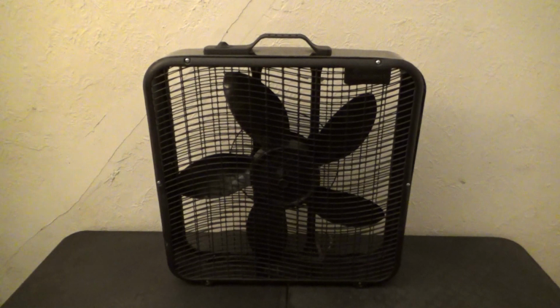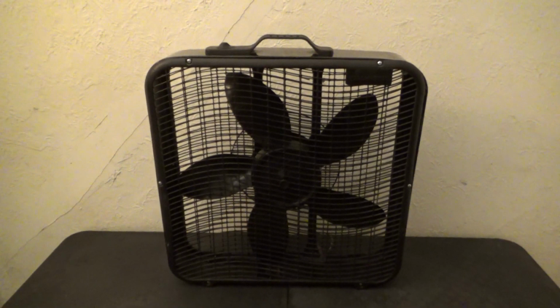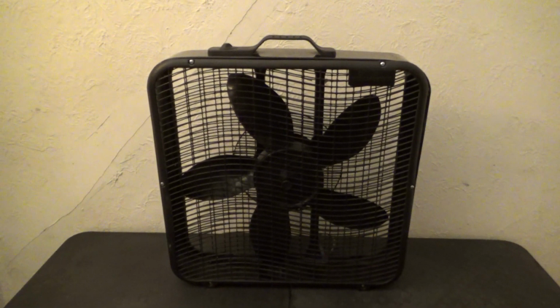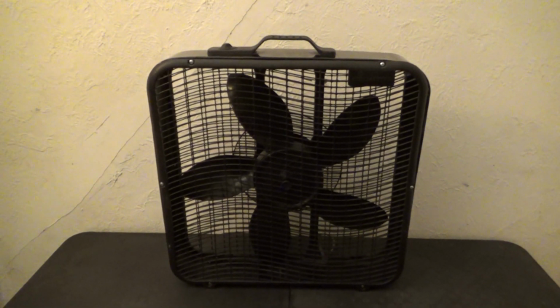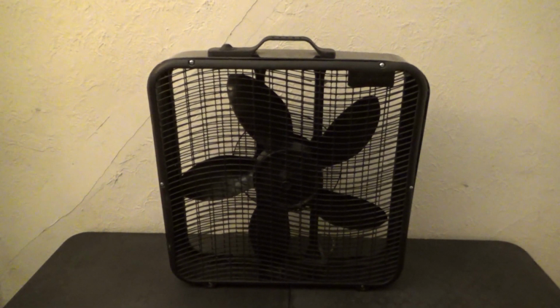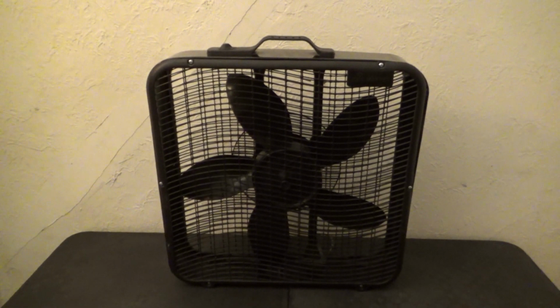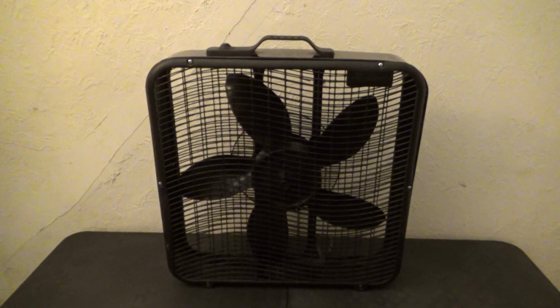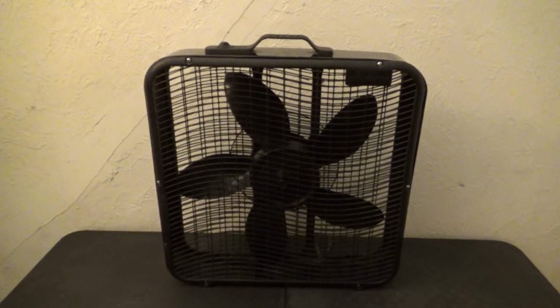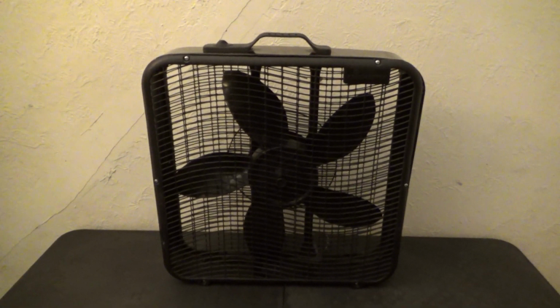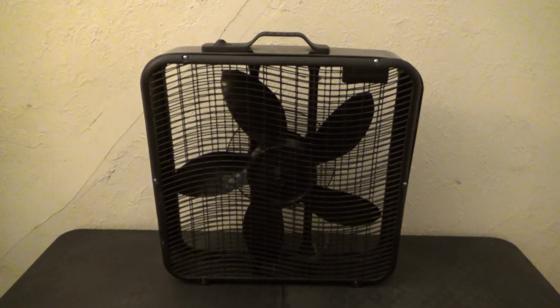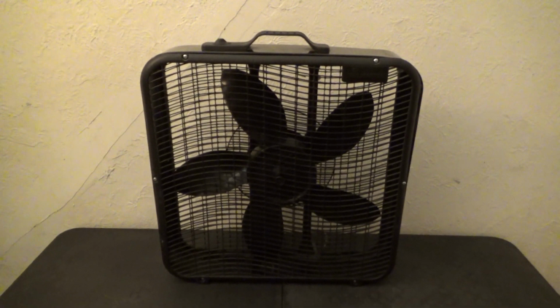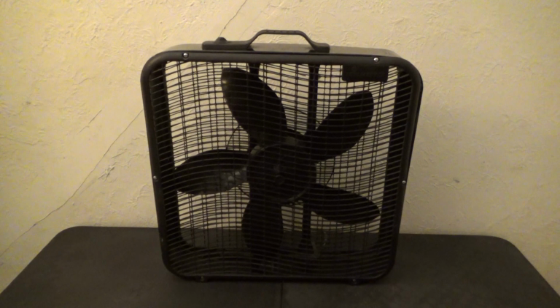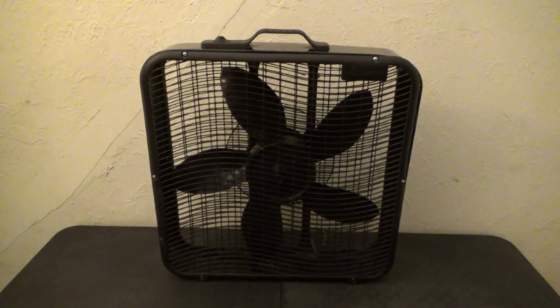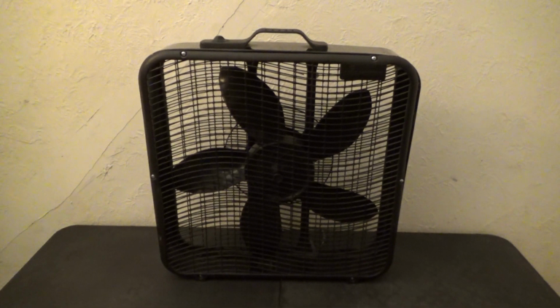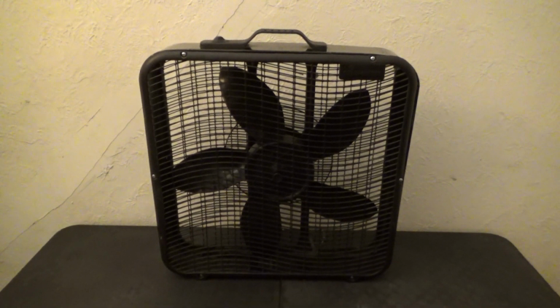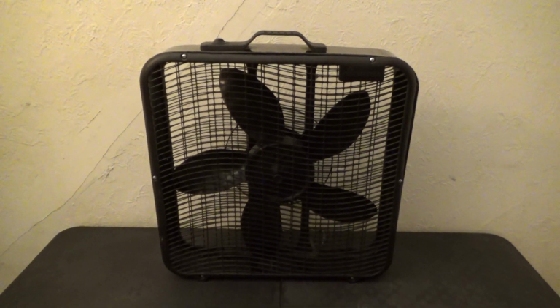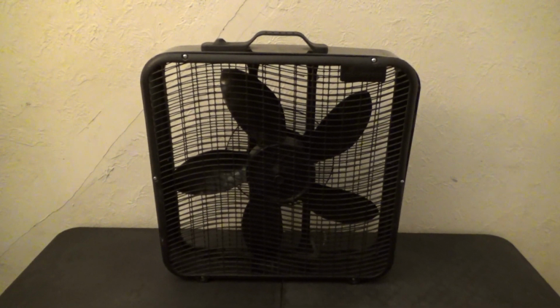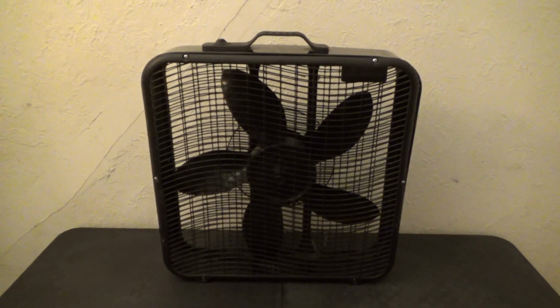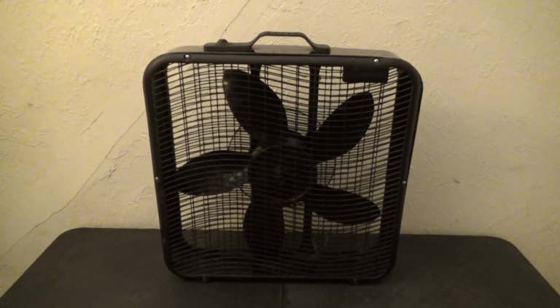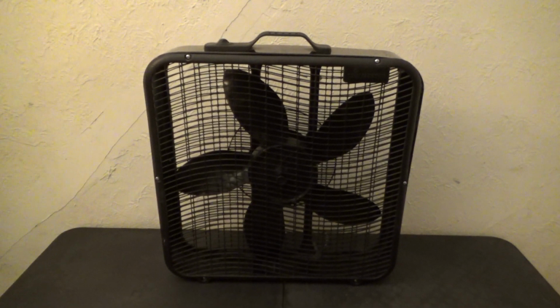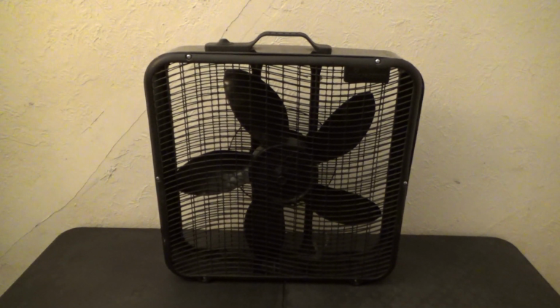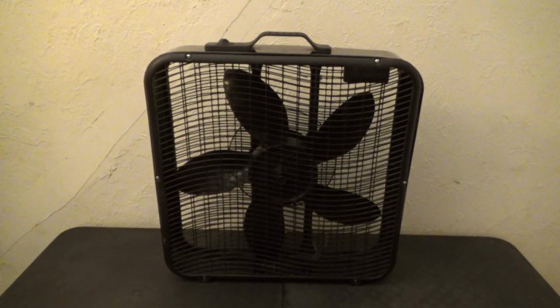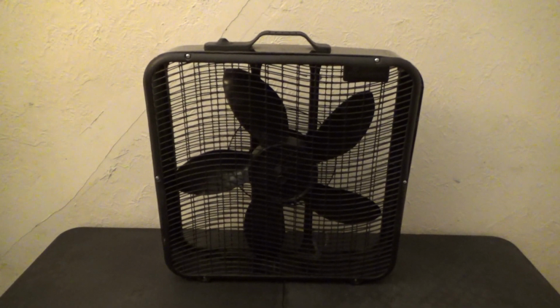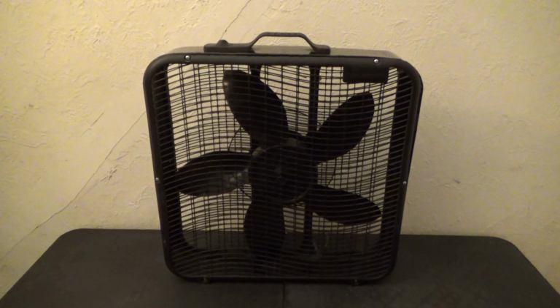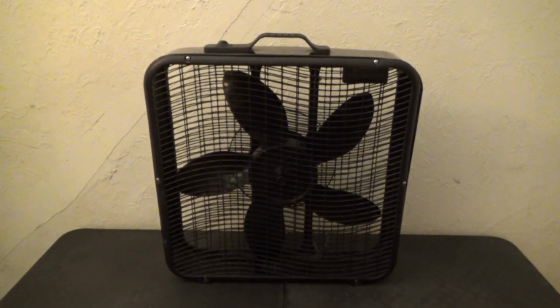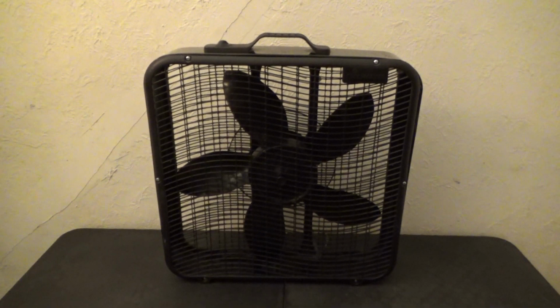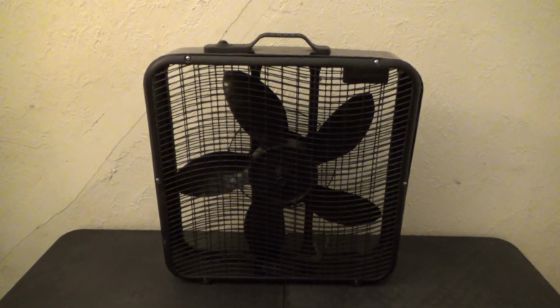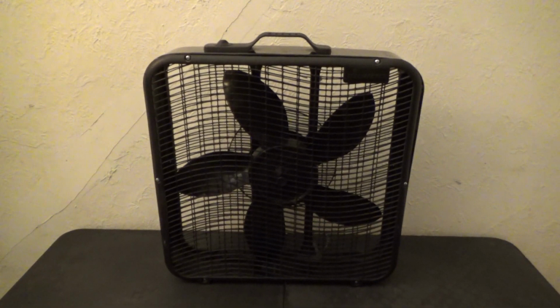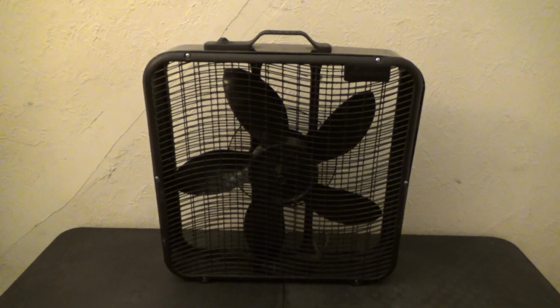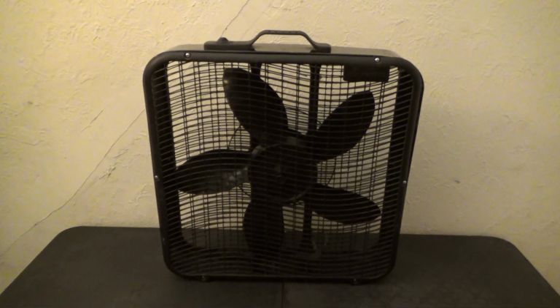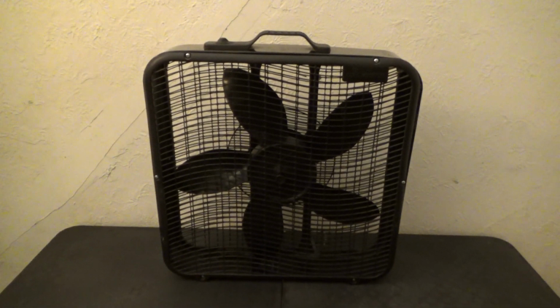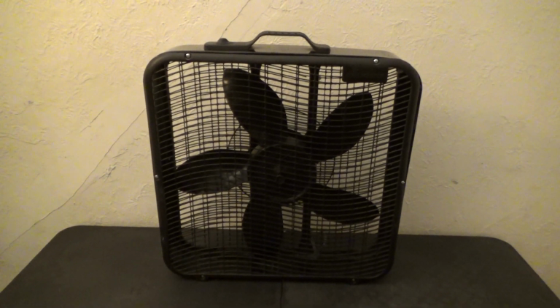This is a remake video of my 20-inch black Cool Master box fan. As in the previous video, you might have seen me unboxing it, and that one was very good. This is a remake of 2023.